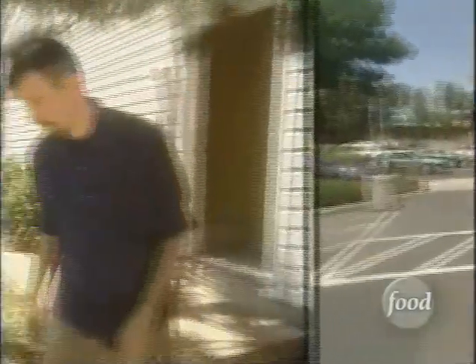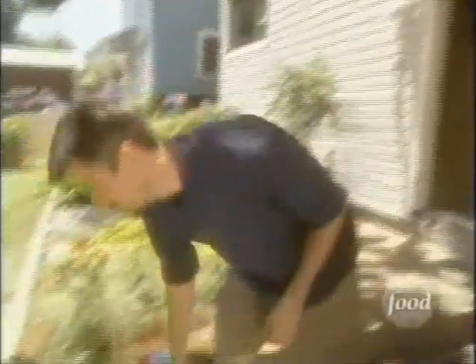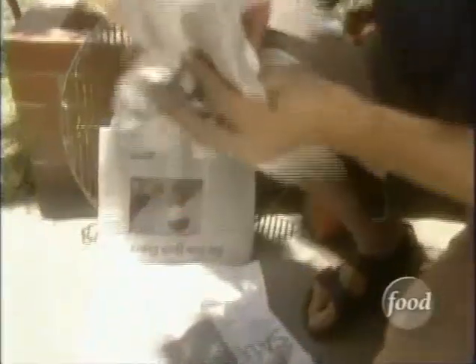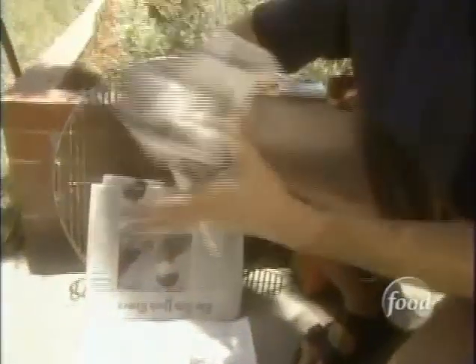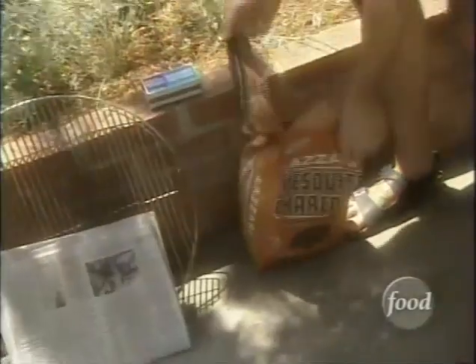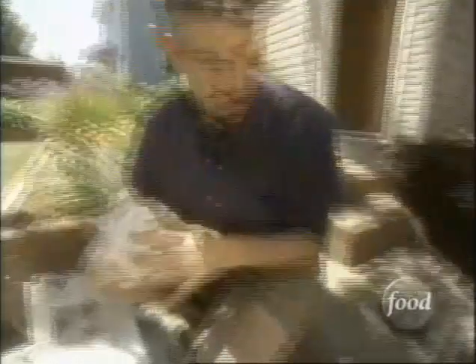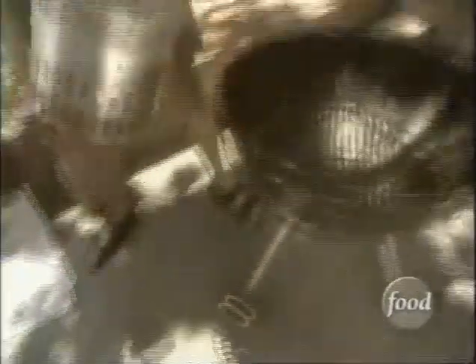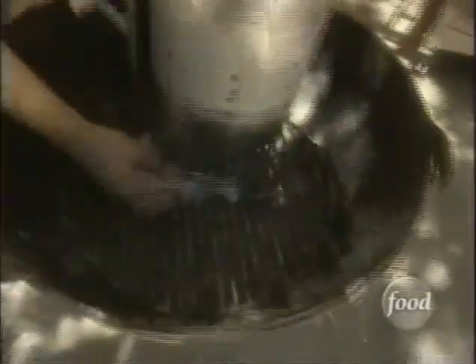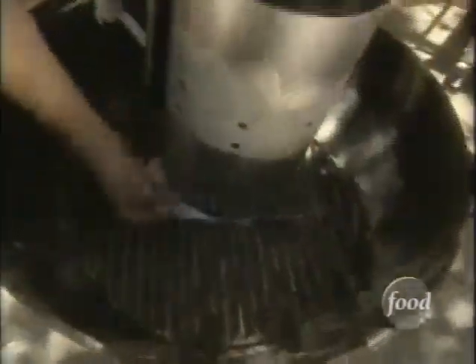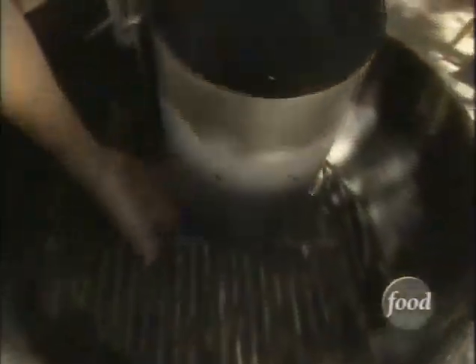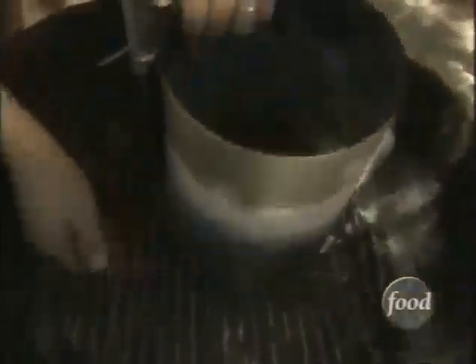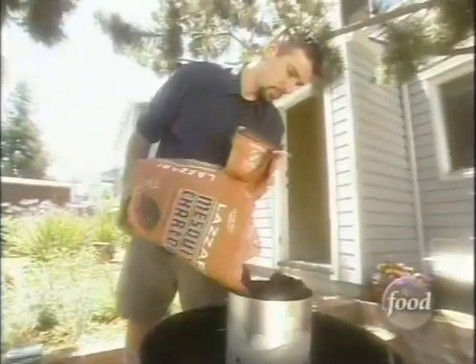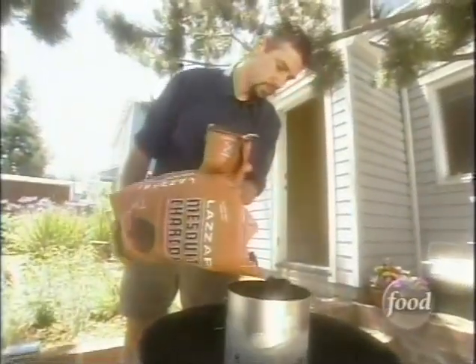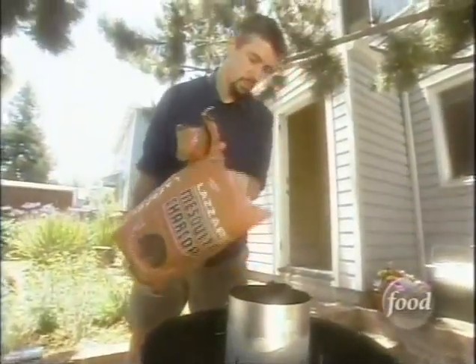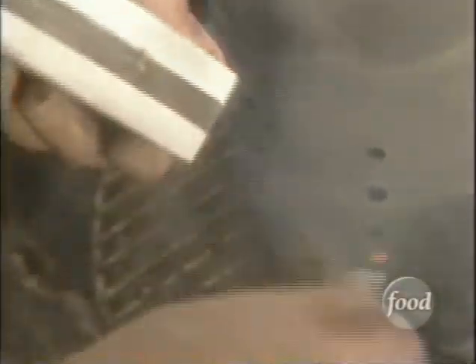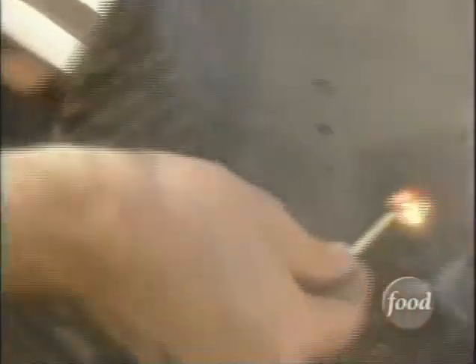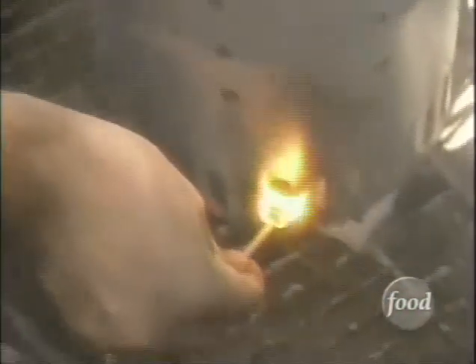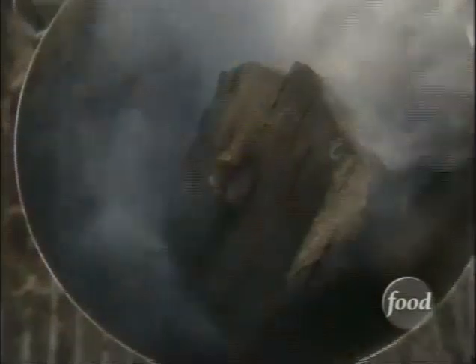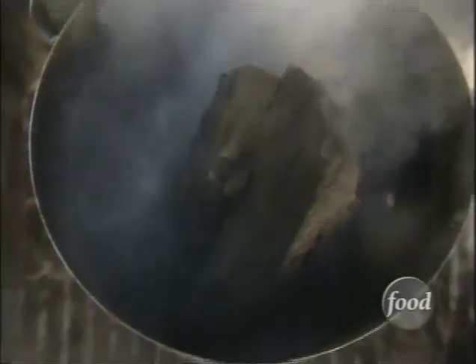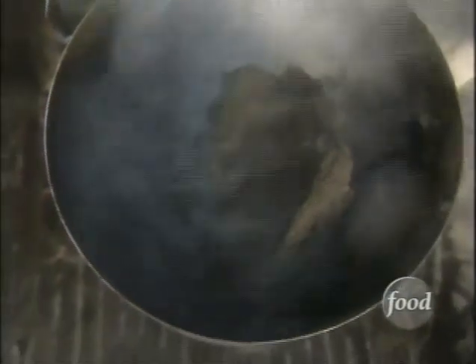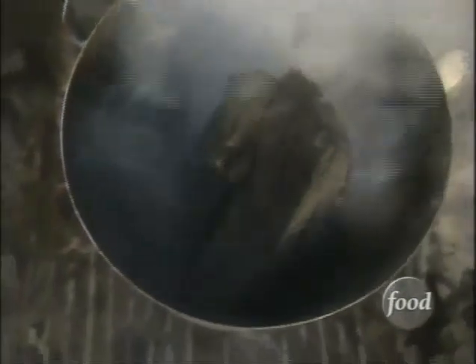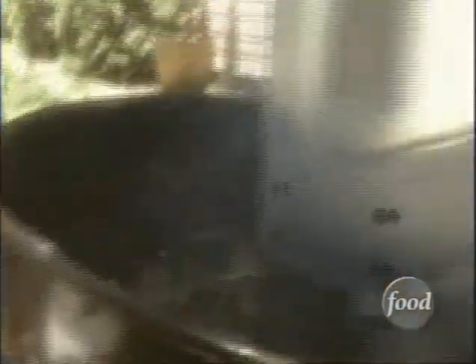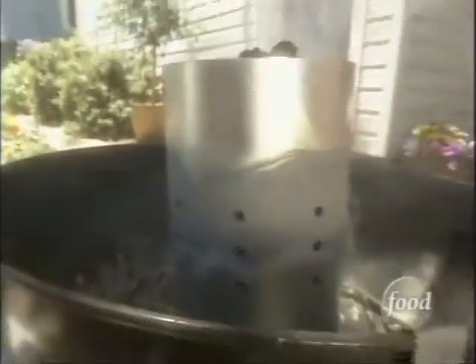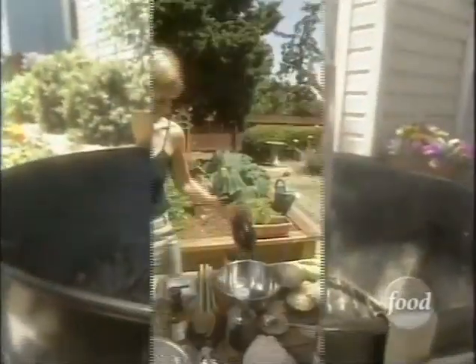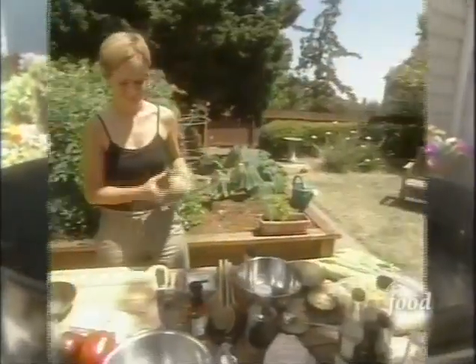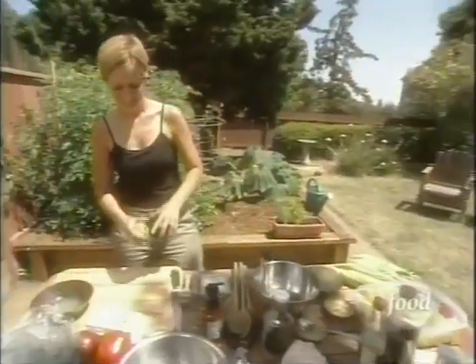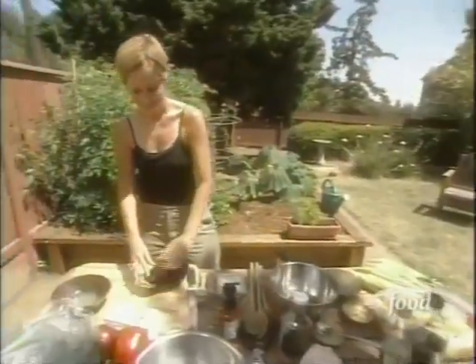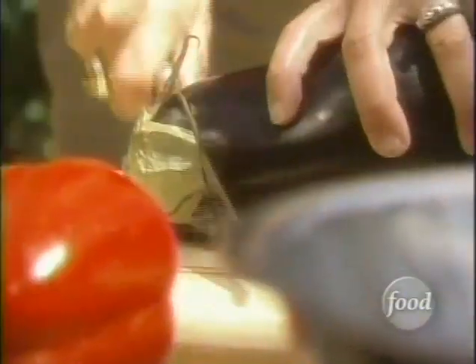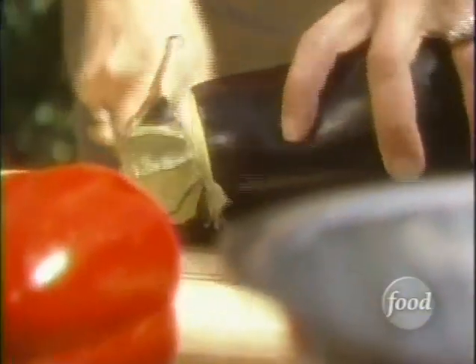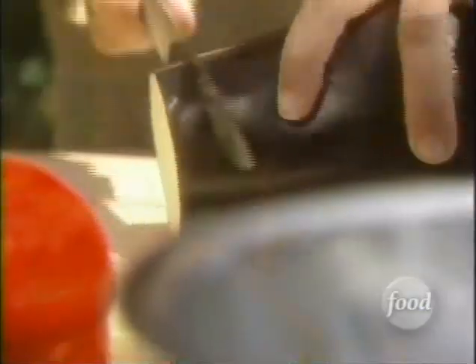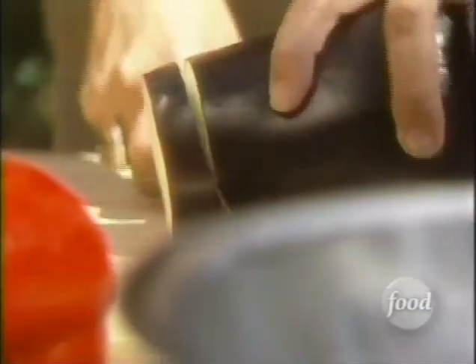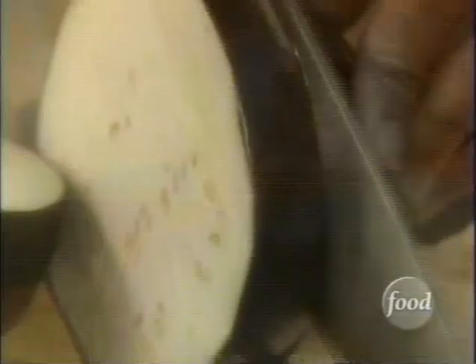Once home, David fires up the grill. Using a chimney allows him to heat up the coals and avoid the chemicals and lighter fluid. Meanwhile, Colleen gets cooking on the eggplant teriyaki.